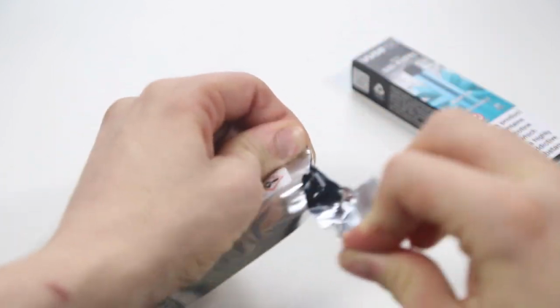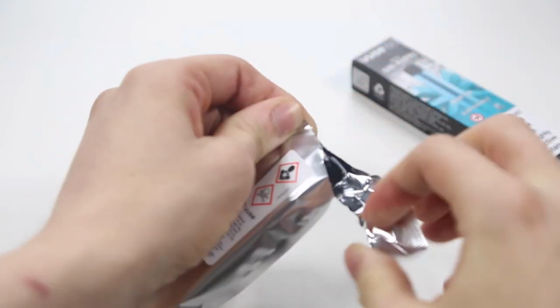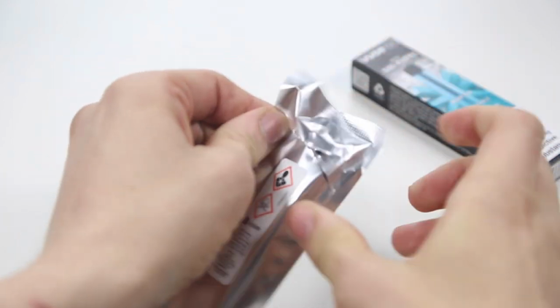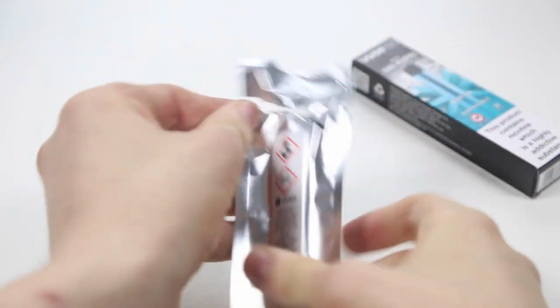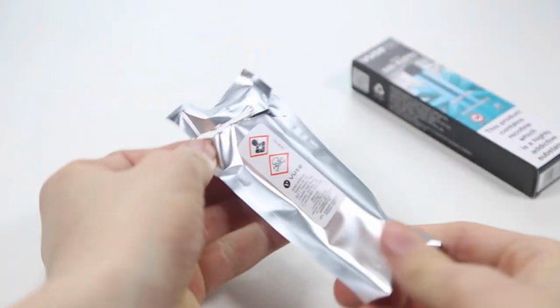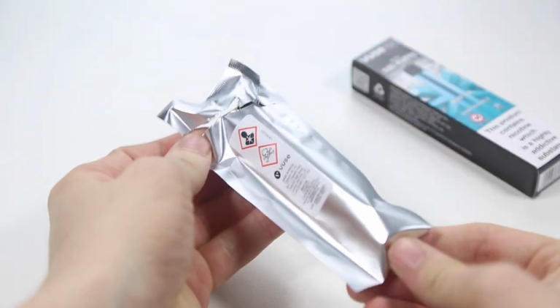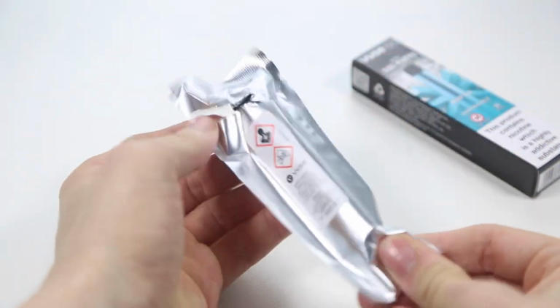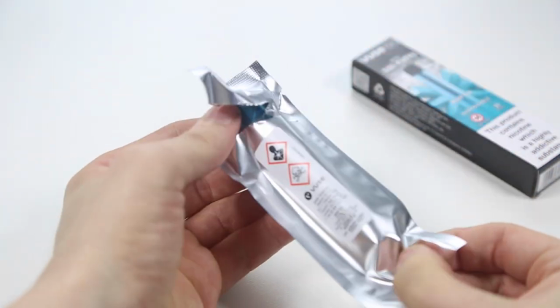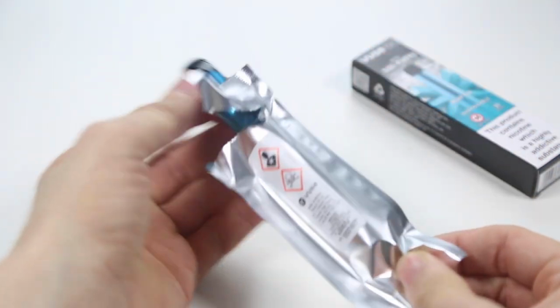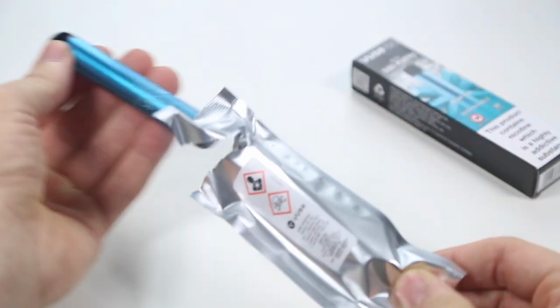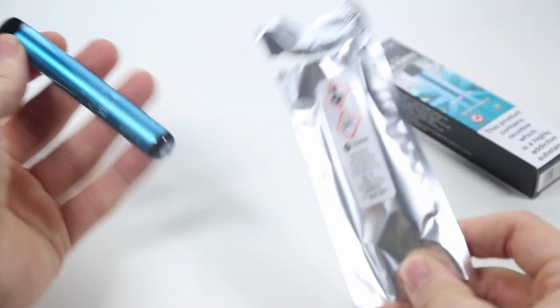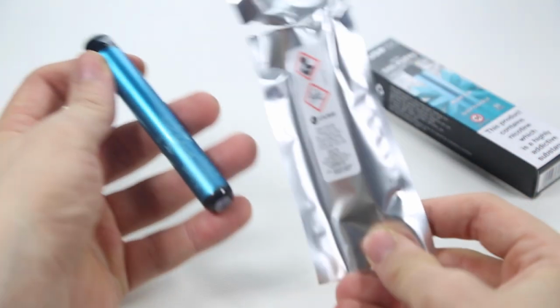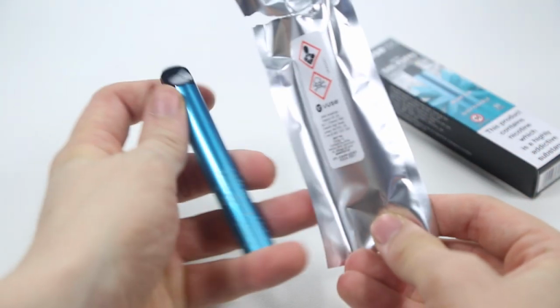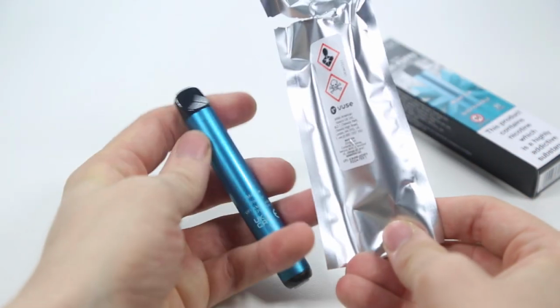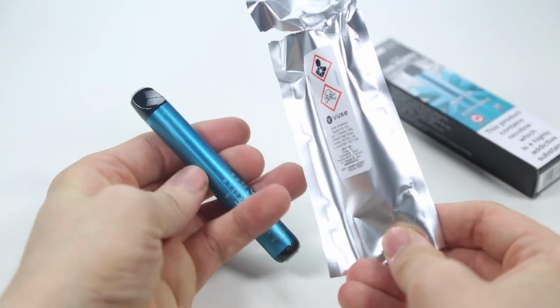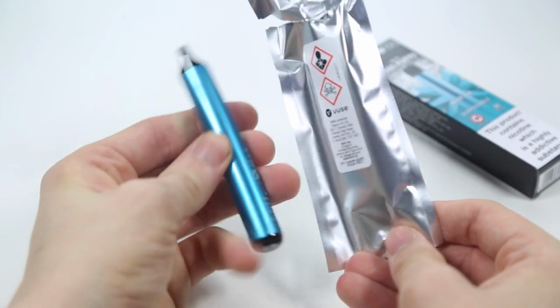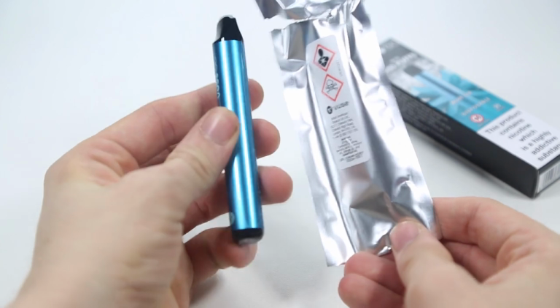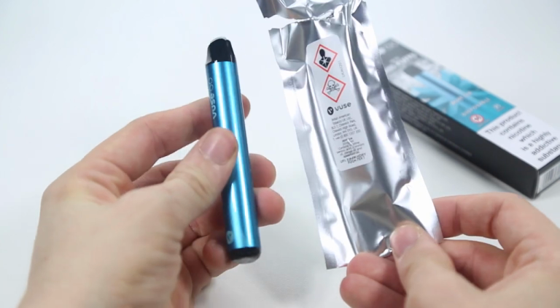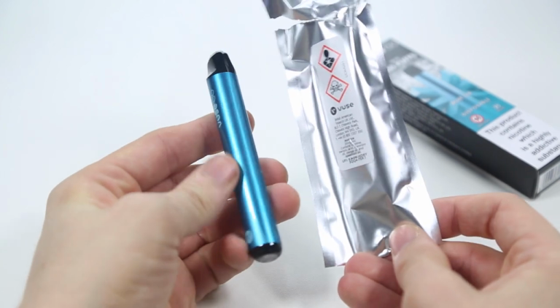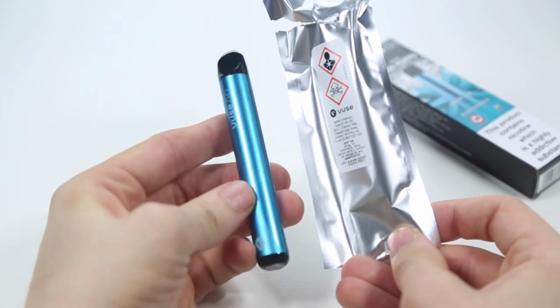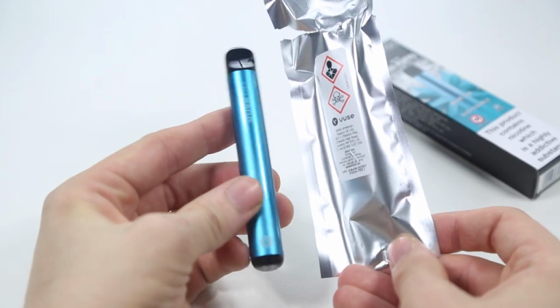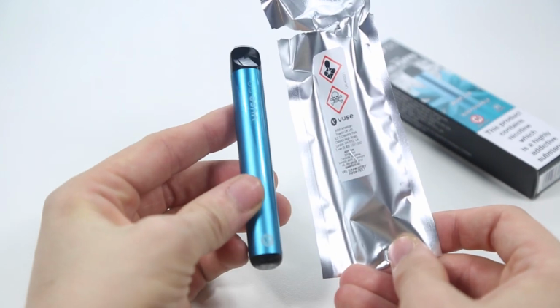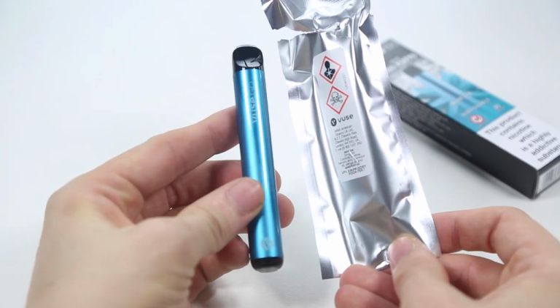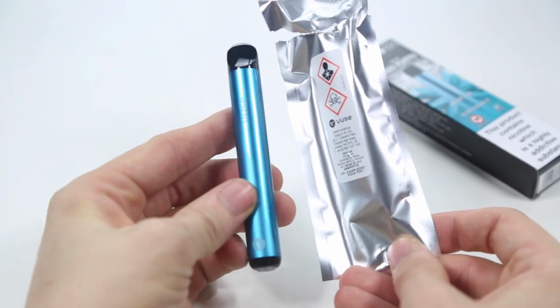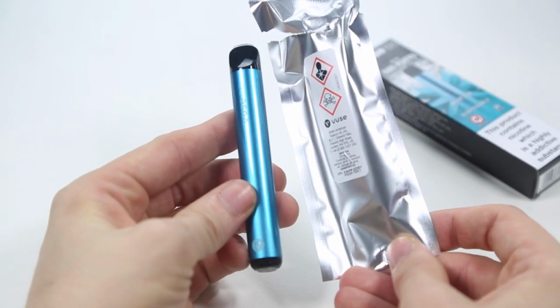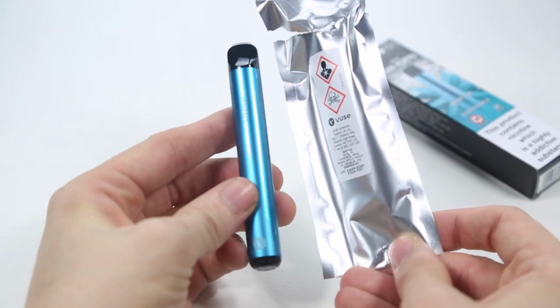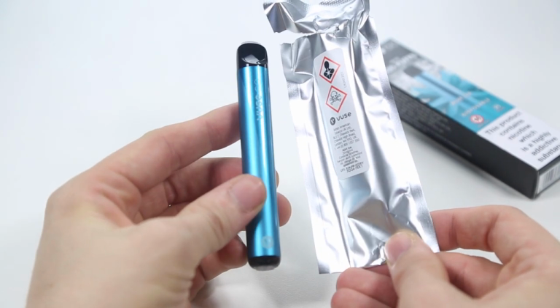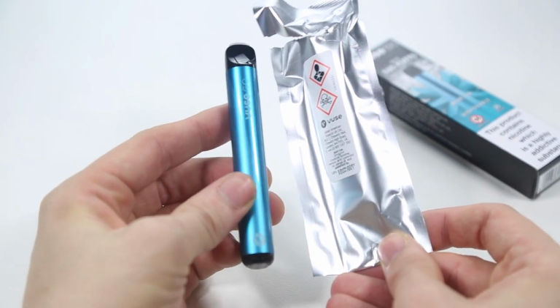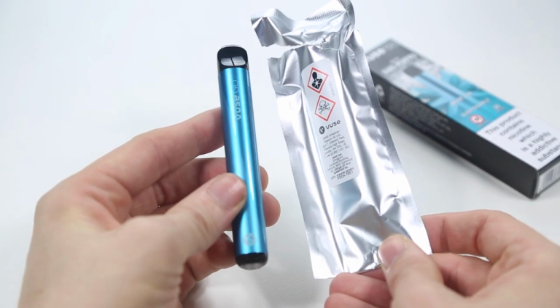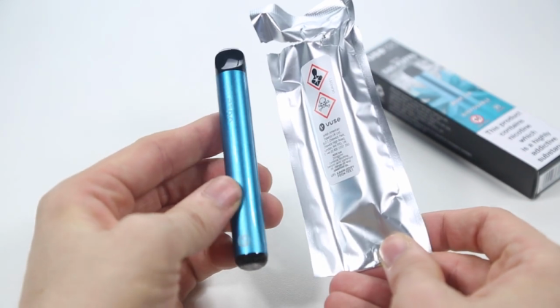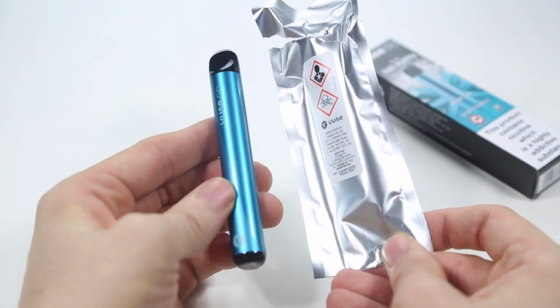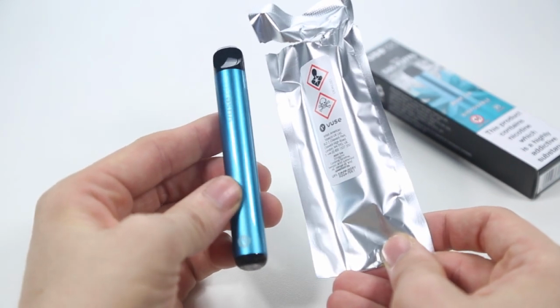Each device is pre-filled with 2ml of 20mg nicotine strength e-liquid and can last up to 500 puffs — plenty to keep you going on a night out or on a short trip.